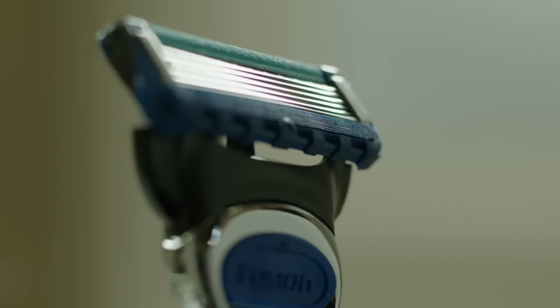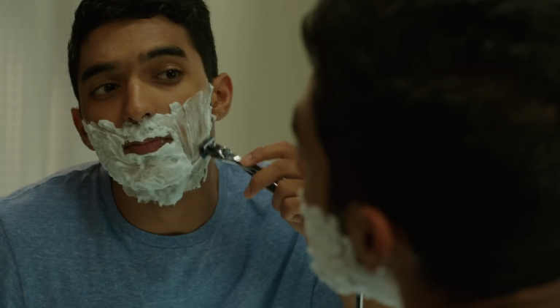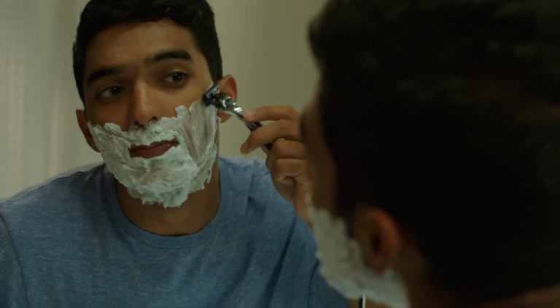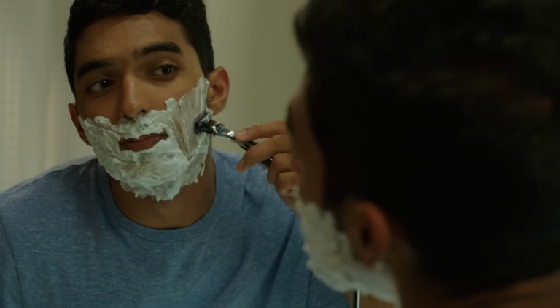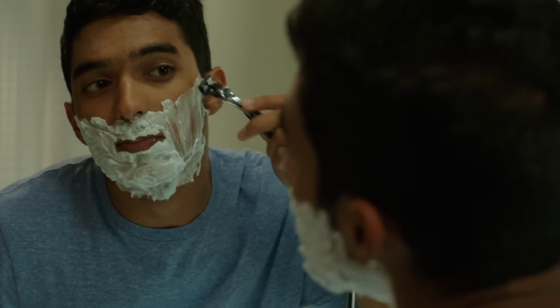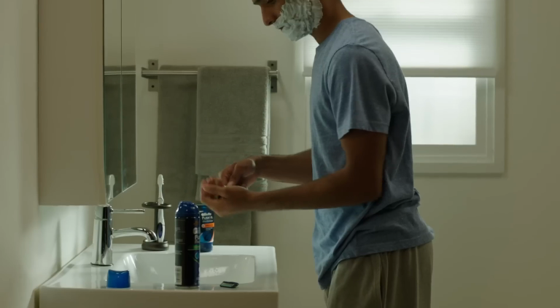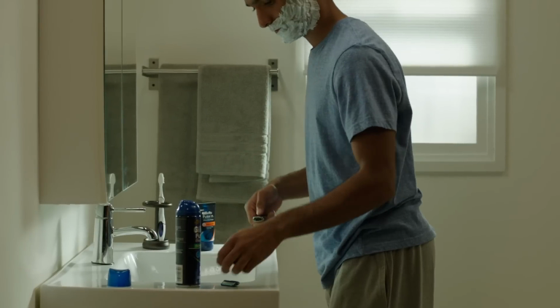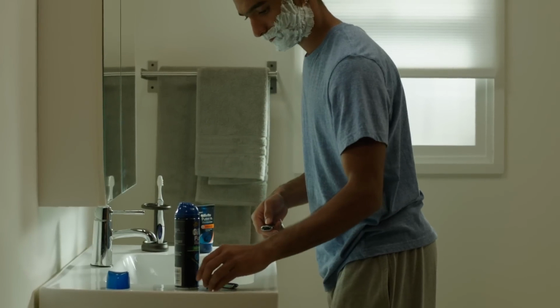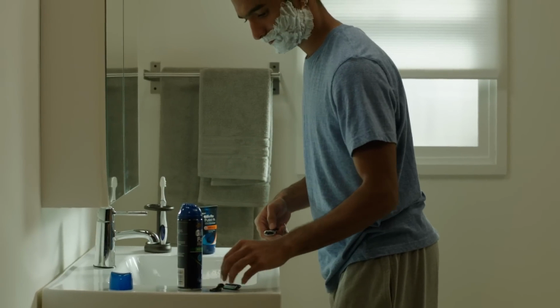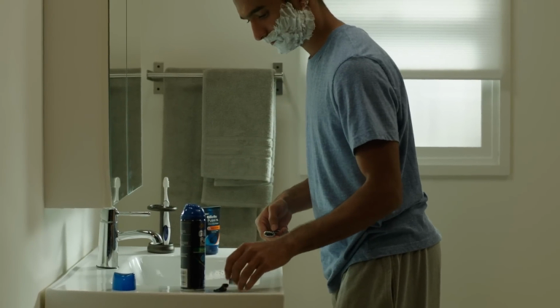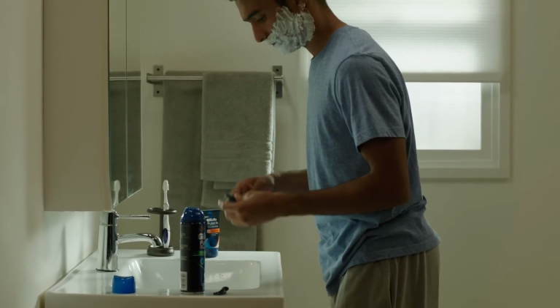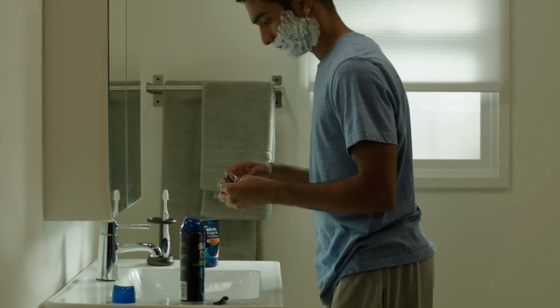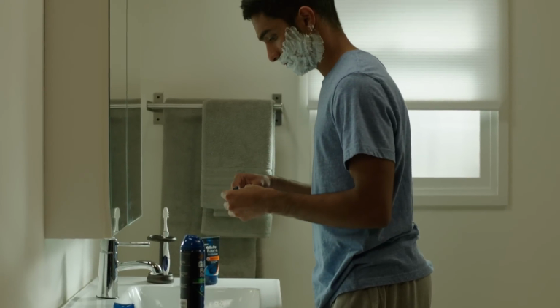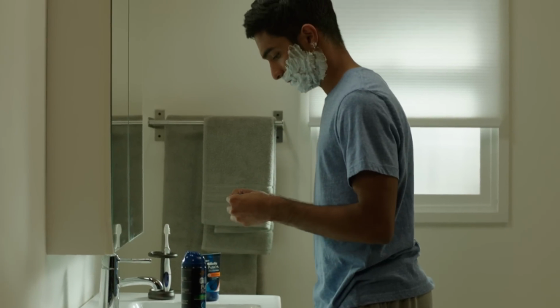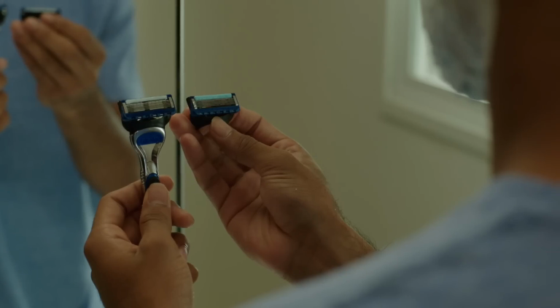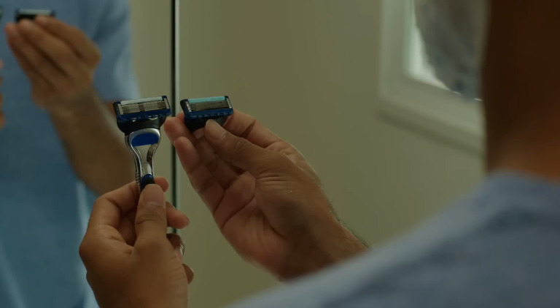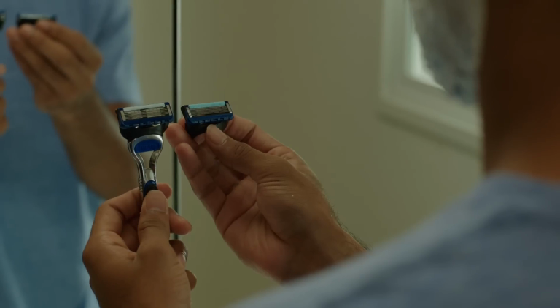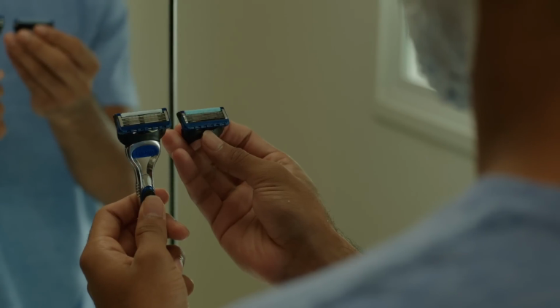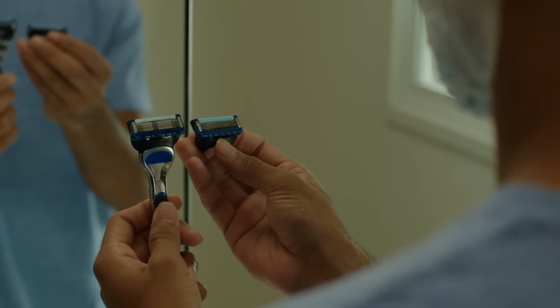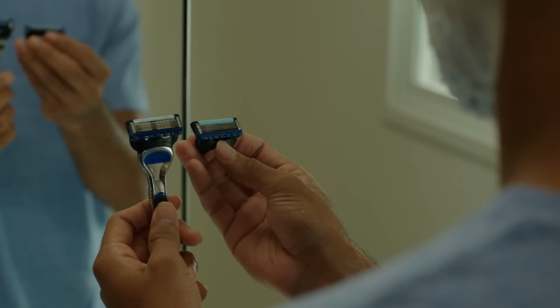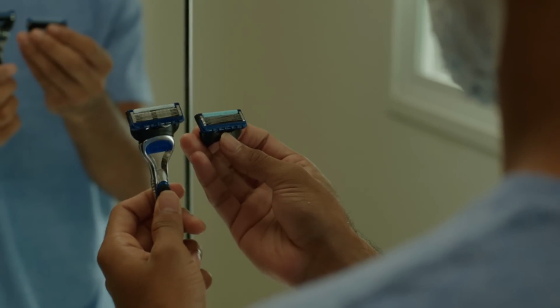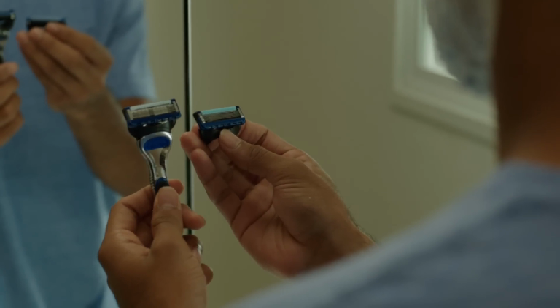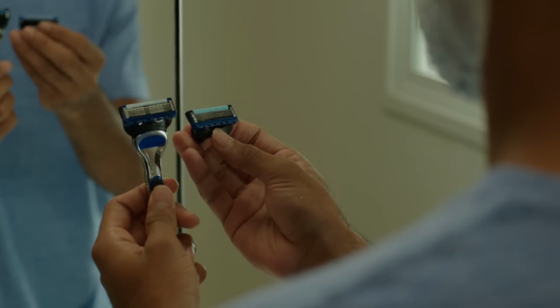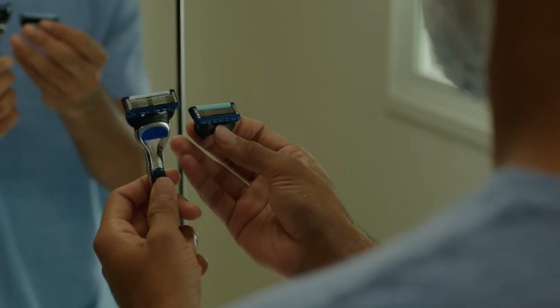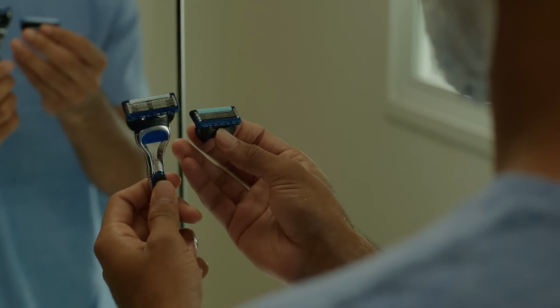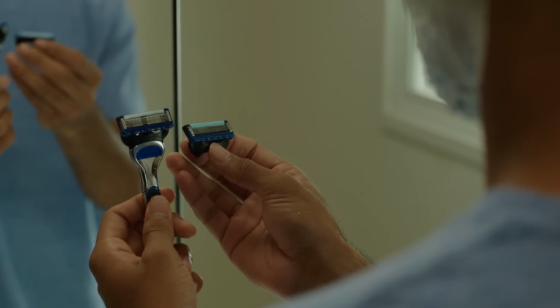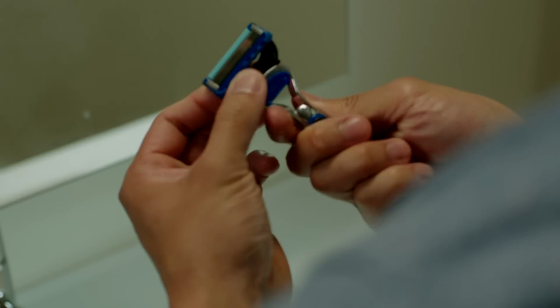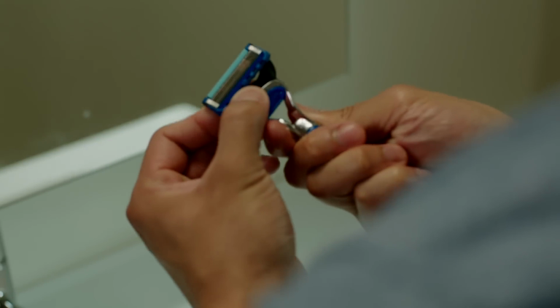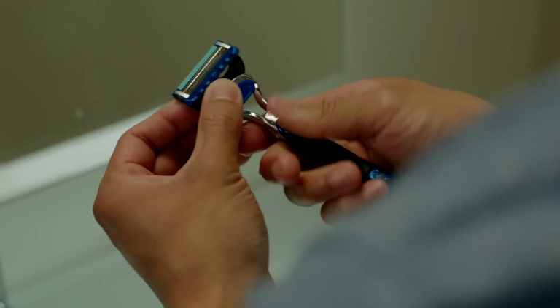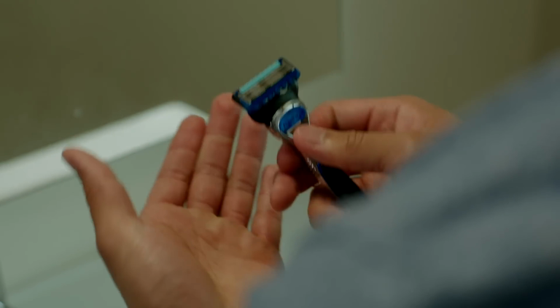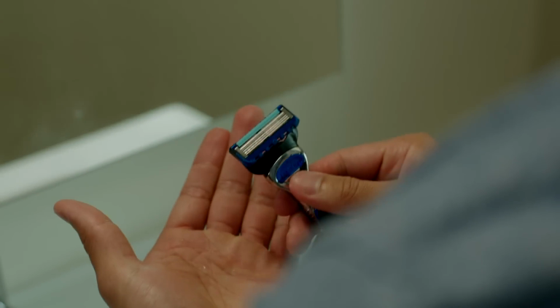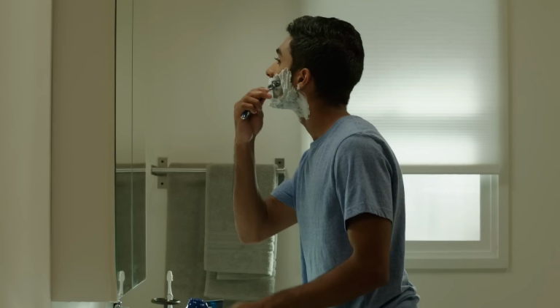If you feel the blades of your razor tugging, it may be time to switch it out for another. Or, if you have an indicator strip on the back of your razor, check to see if it's faded to white. A white strip means that your blade has dulled, indicating that you may want to switch to a fresh blade.